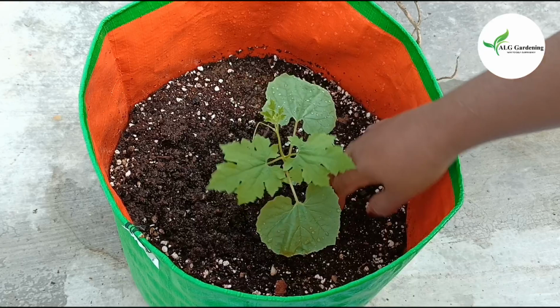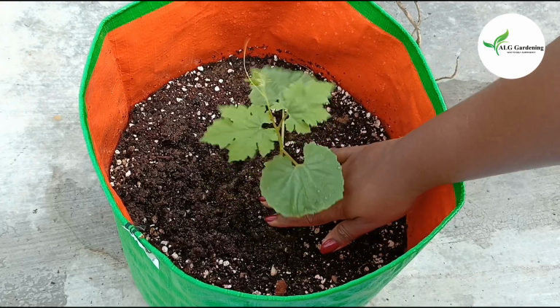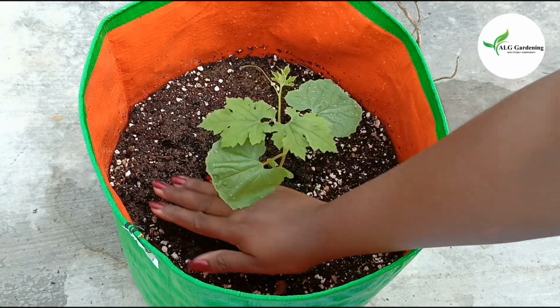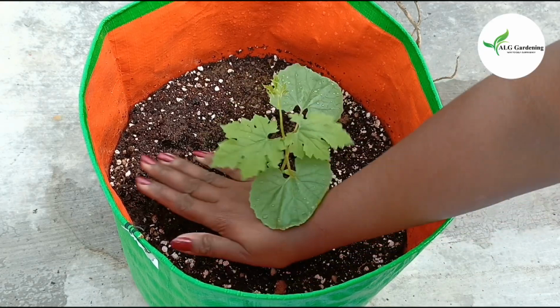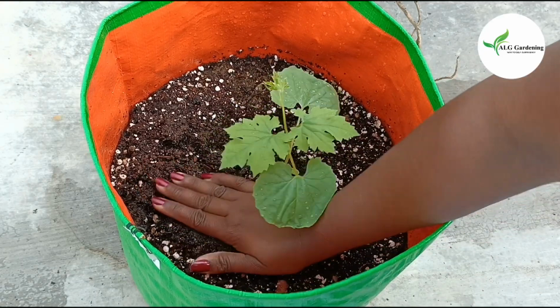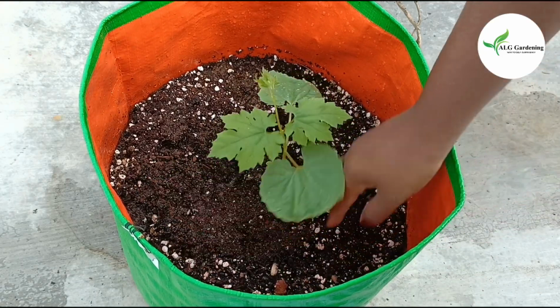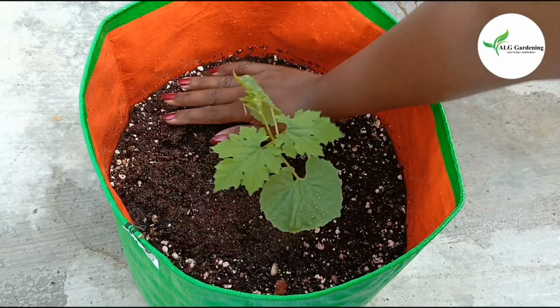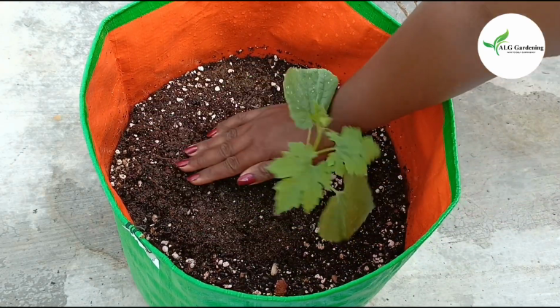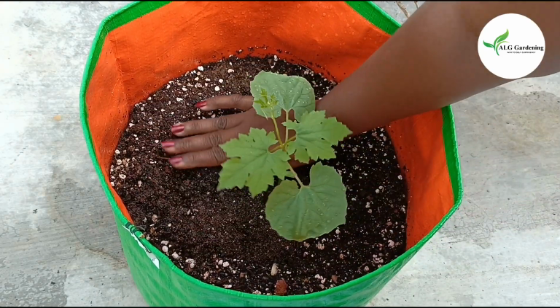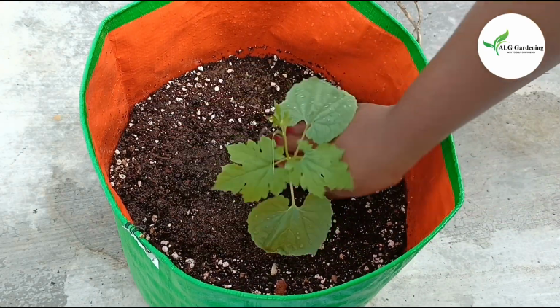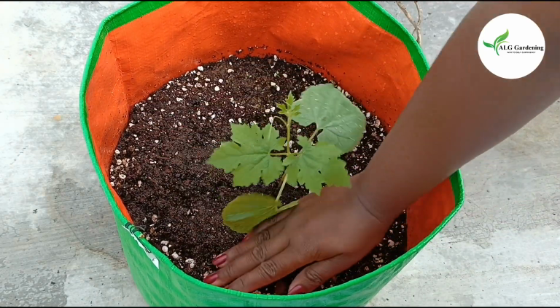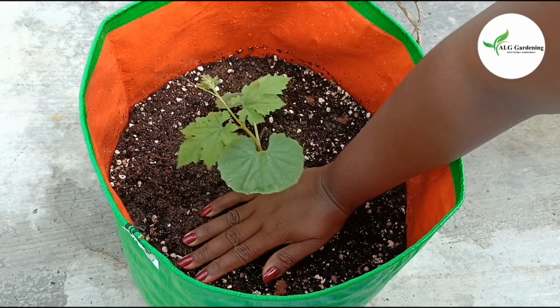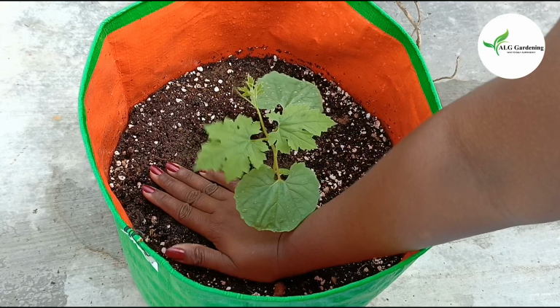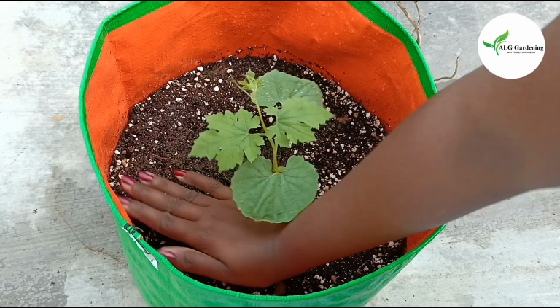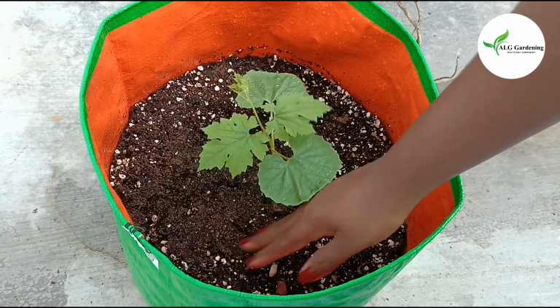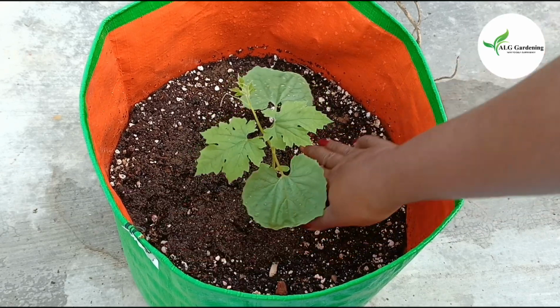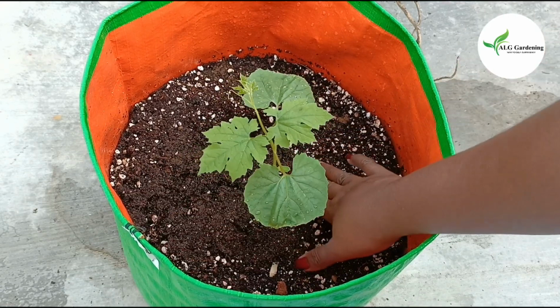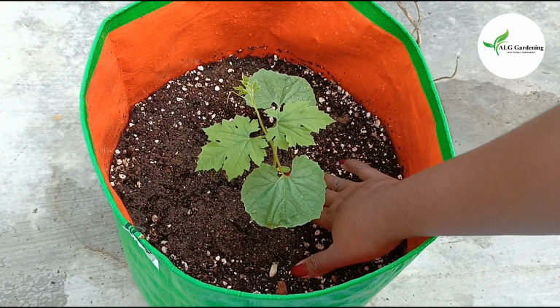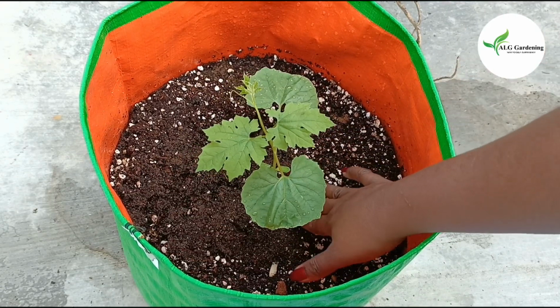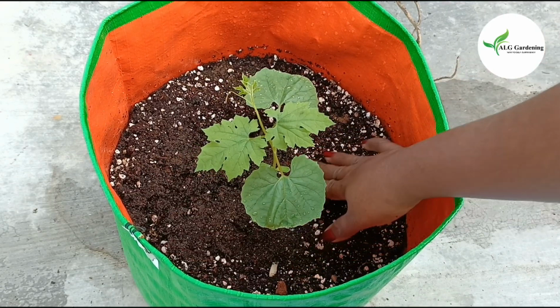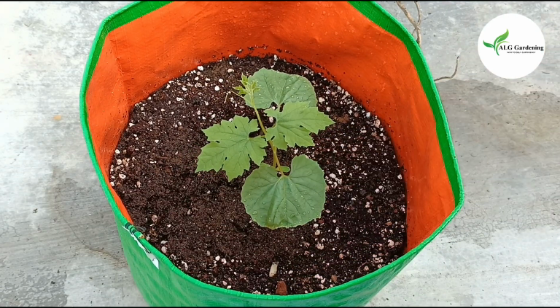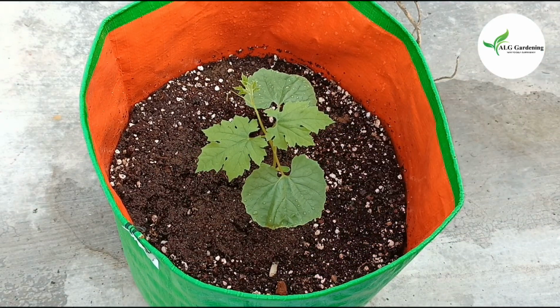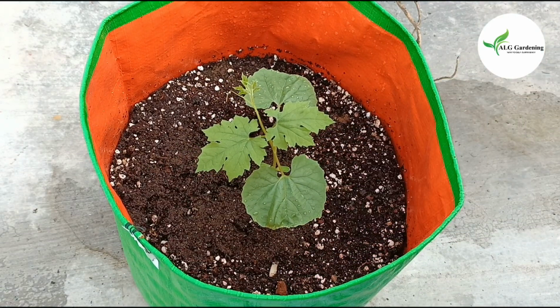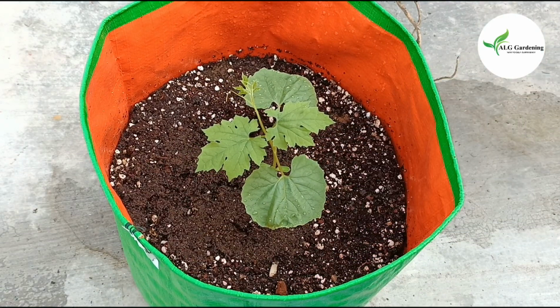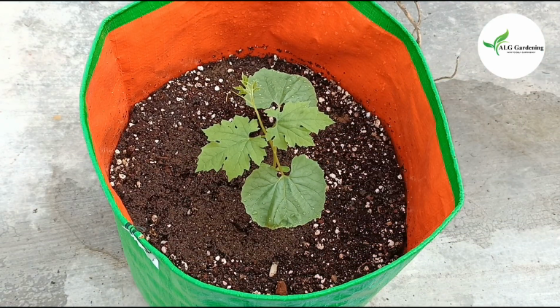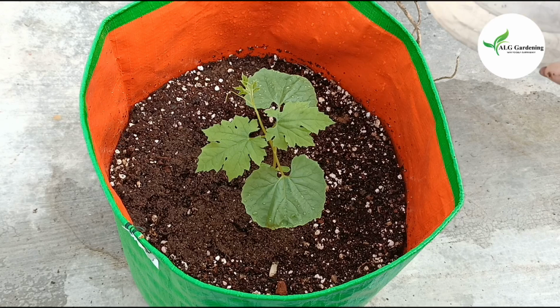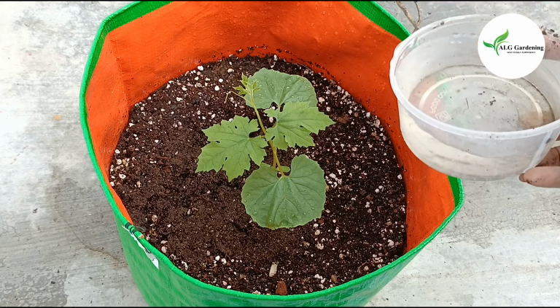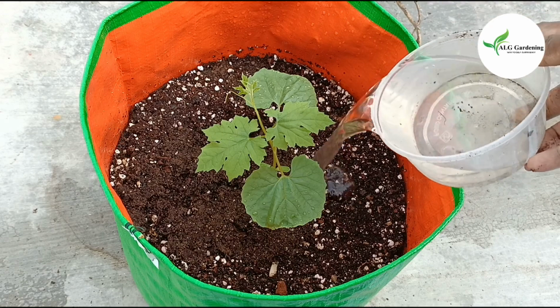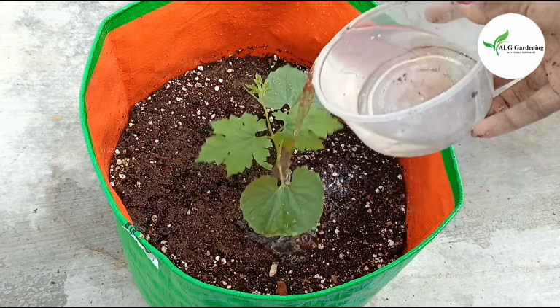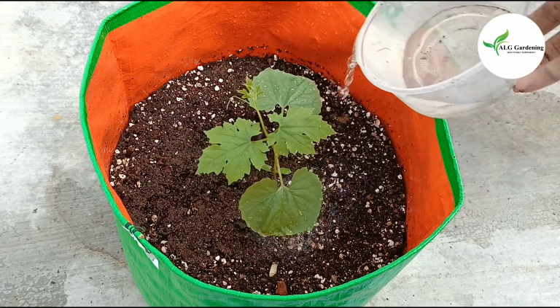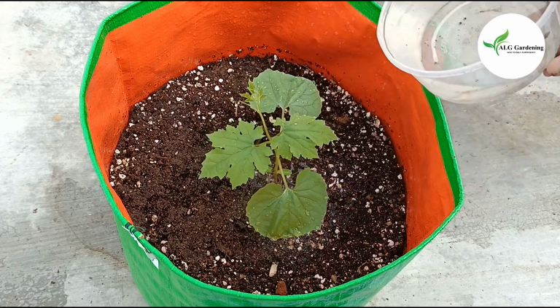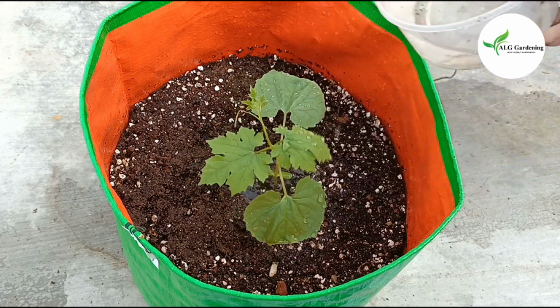The link for the video on how to make this potting mix will be provided in the description box. Make a hole in the center, place the seedling, firm the soil around it, and water thoroughly.